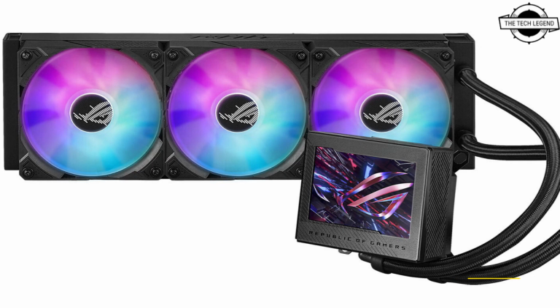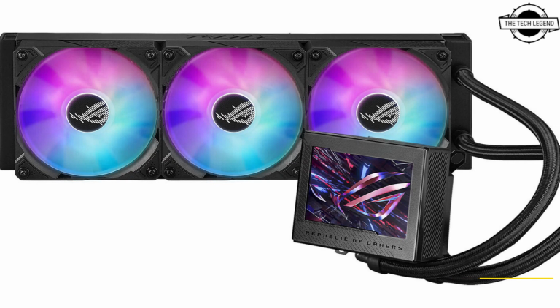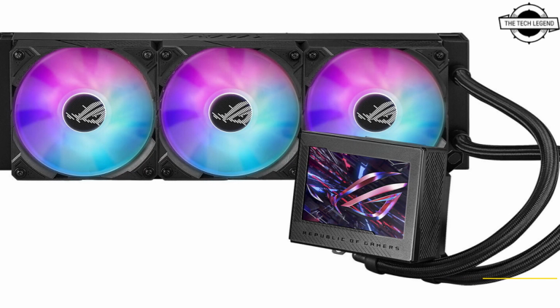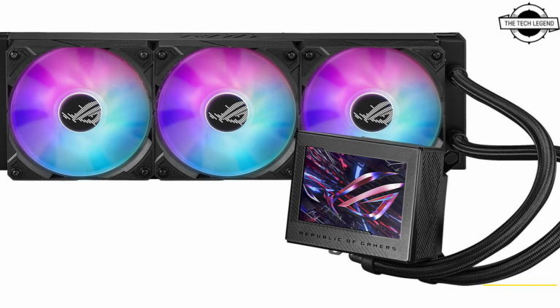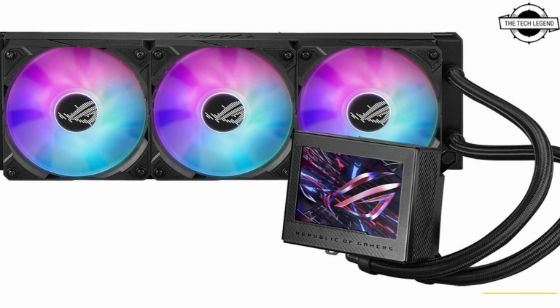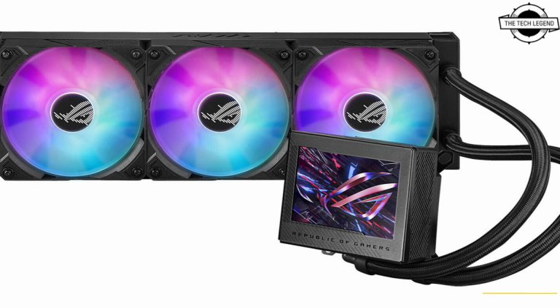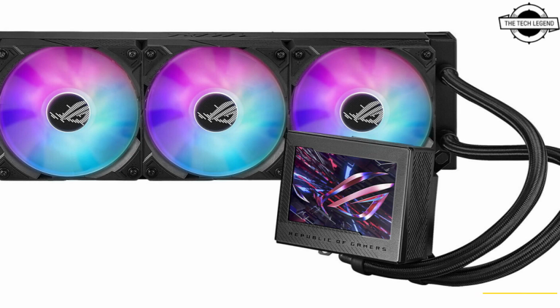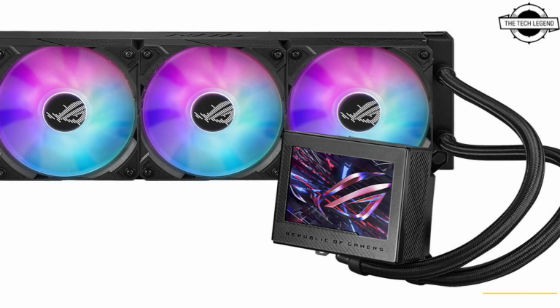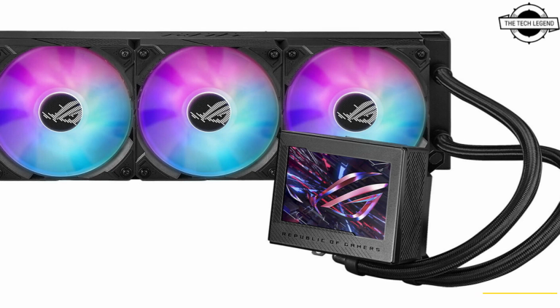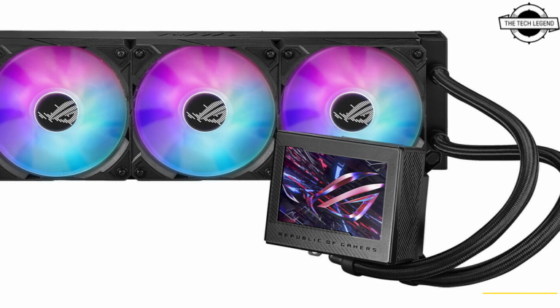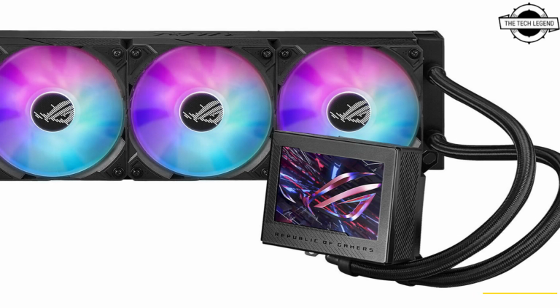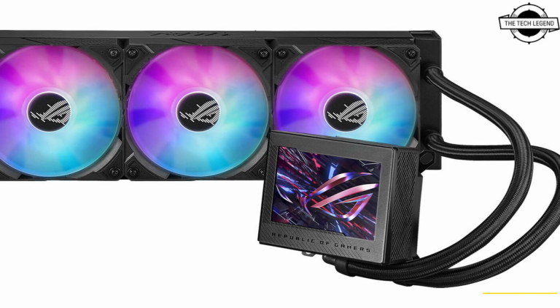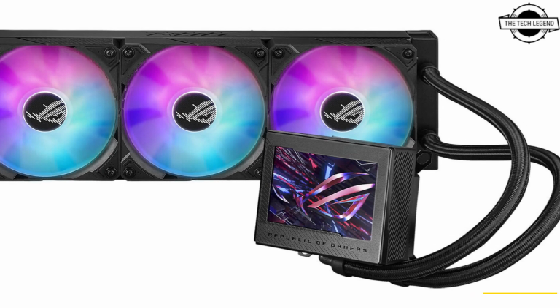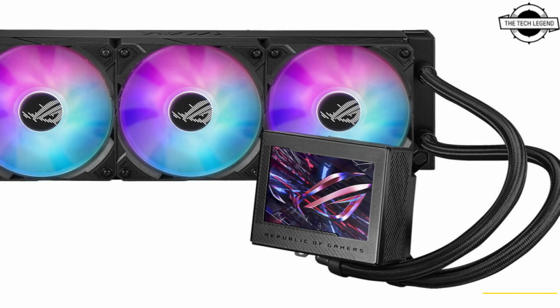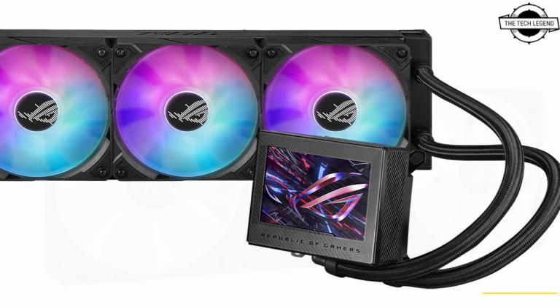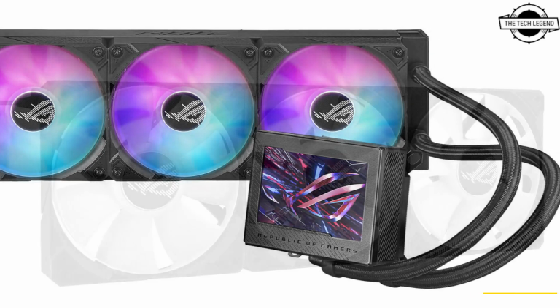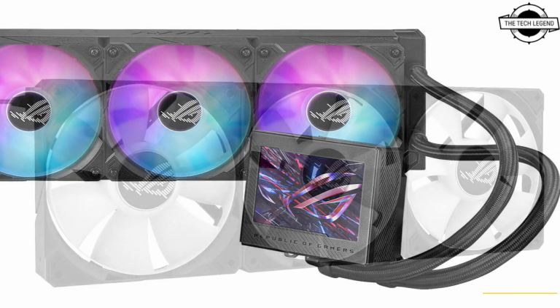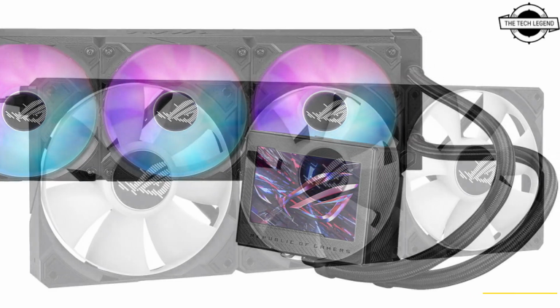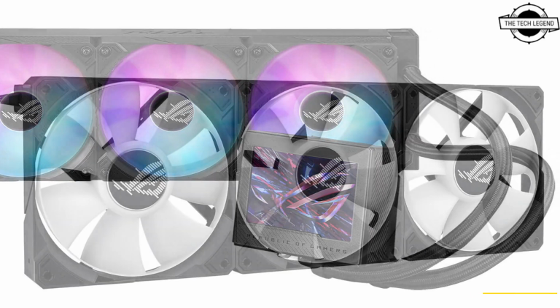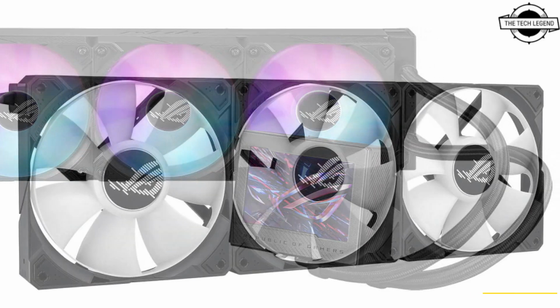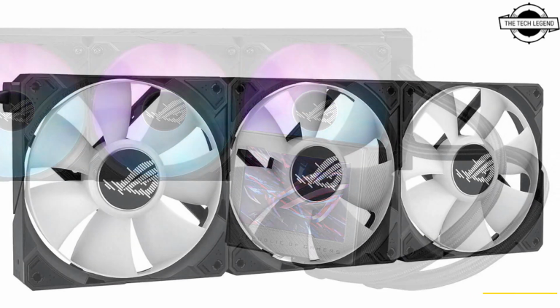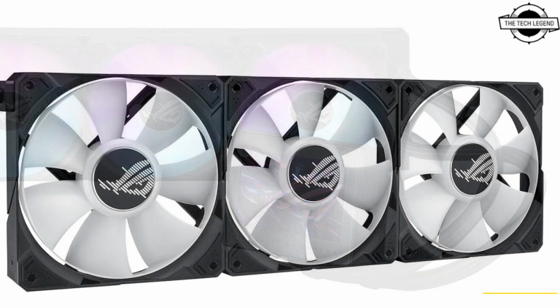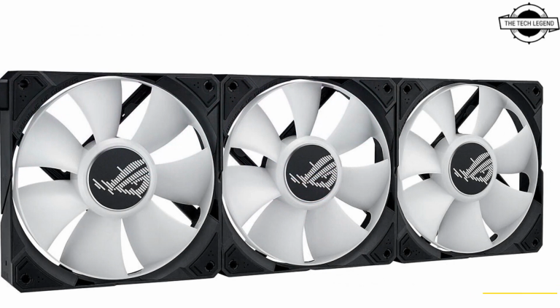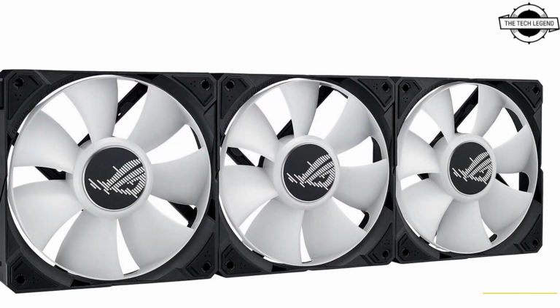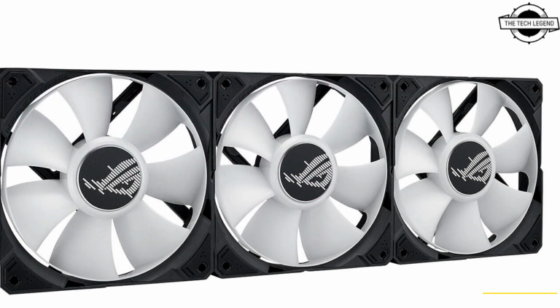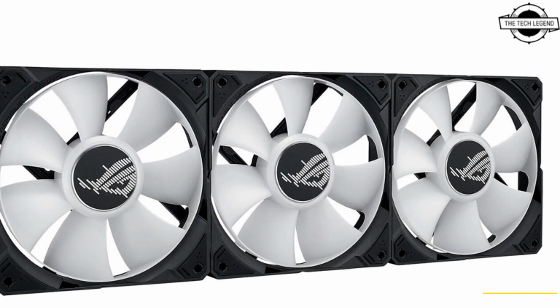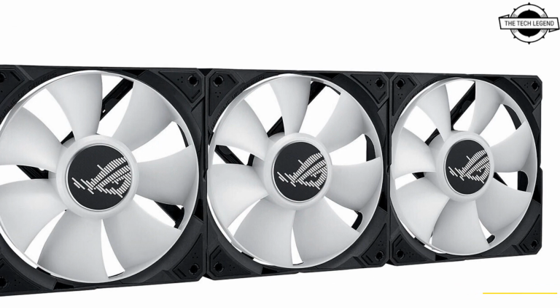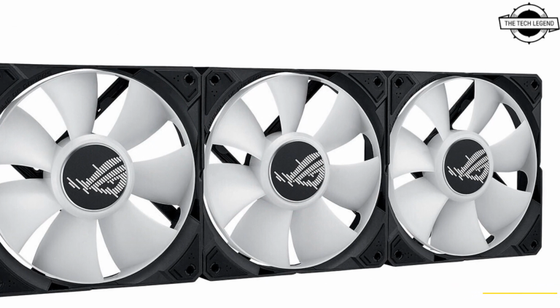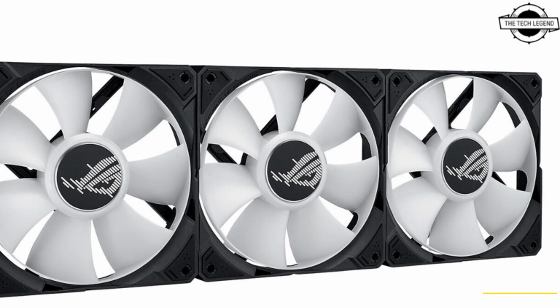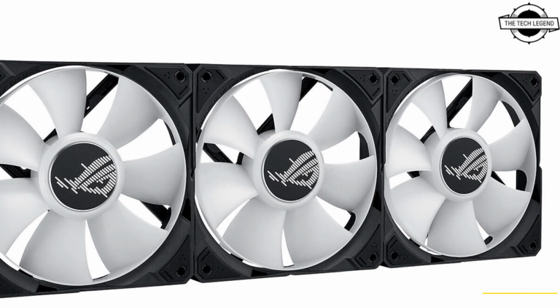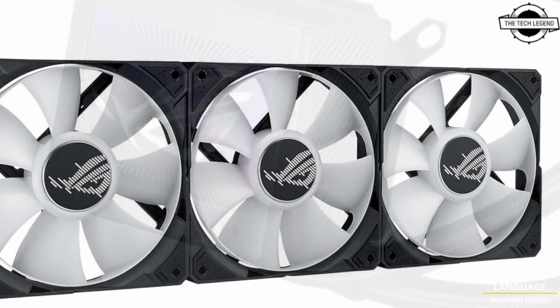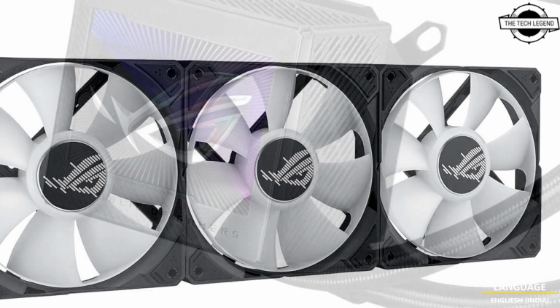Hello friends, welcome to the Tetris and channel. Today we will talk about the ASUS ROG Ryujin 3 360 all-in-one liquid cooling system.